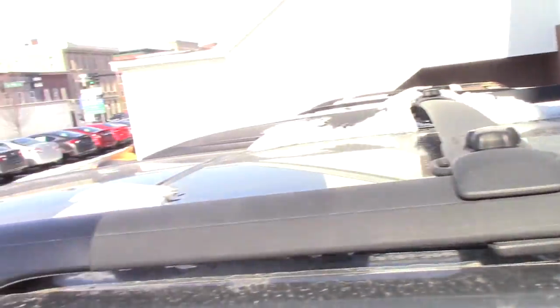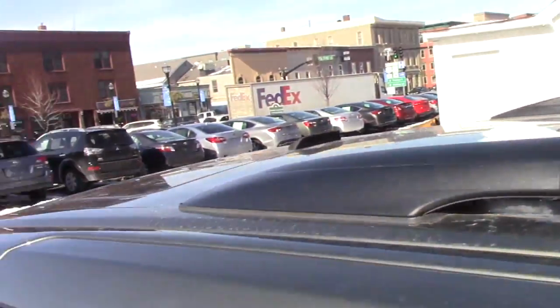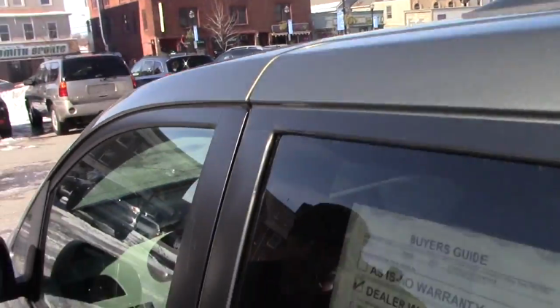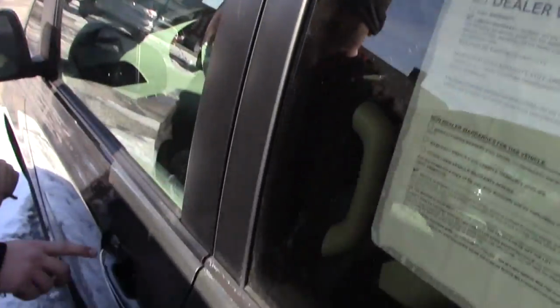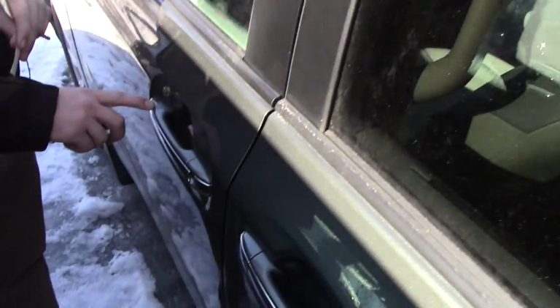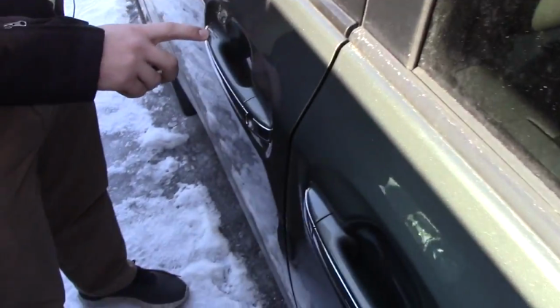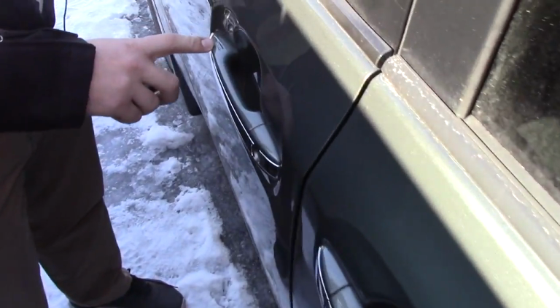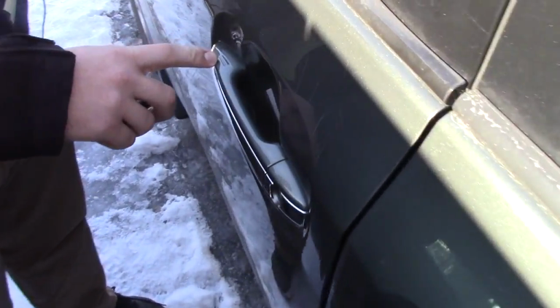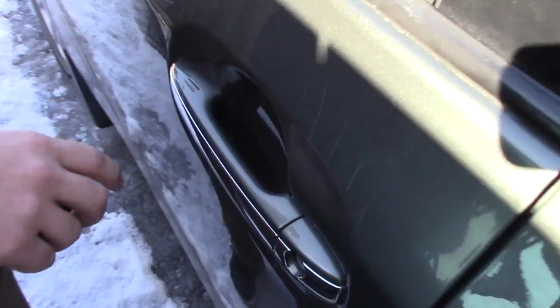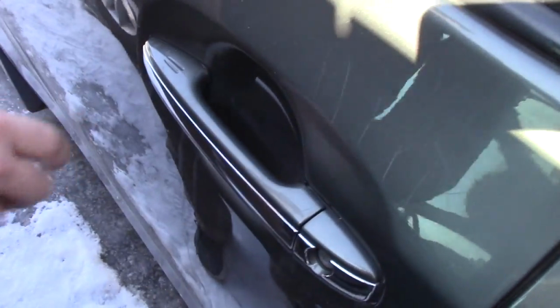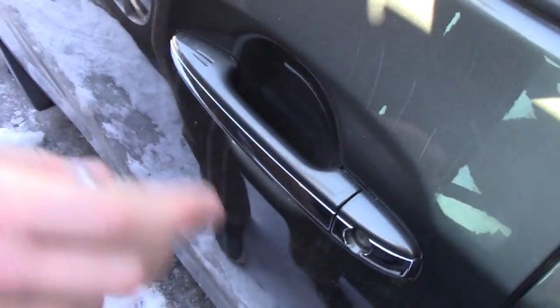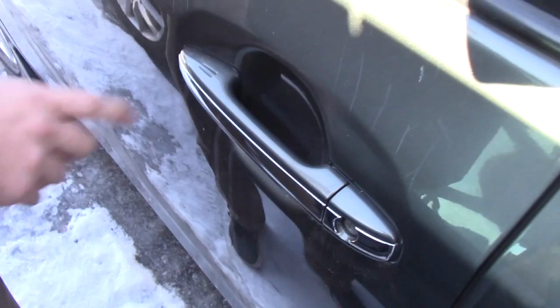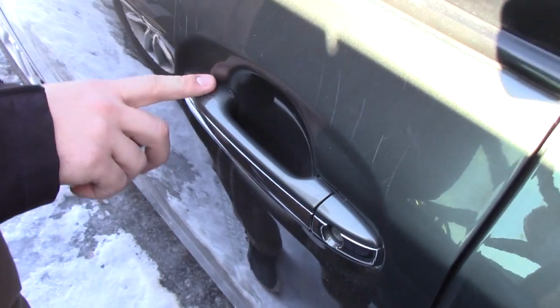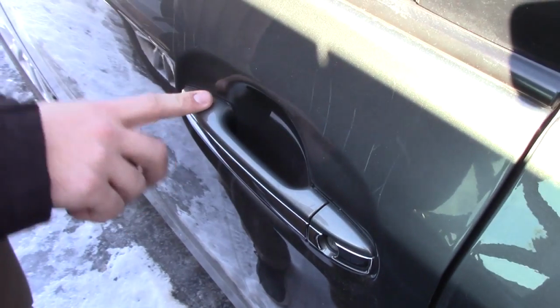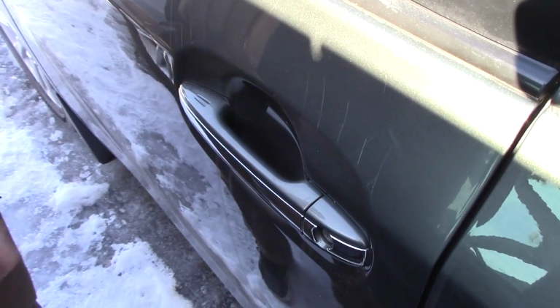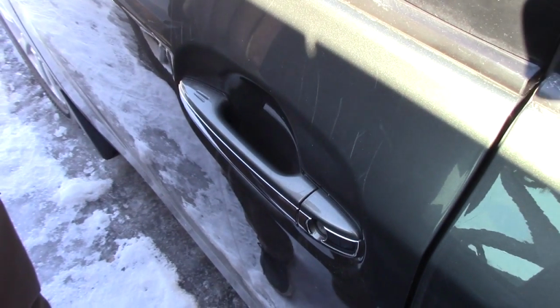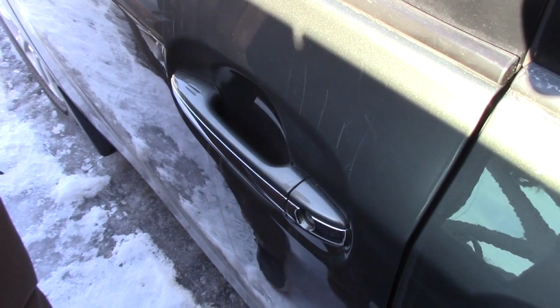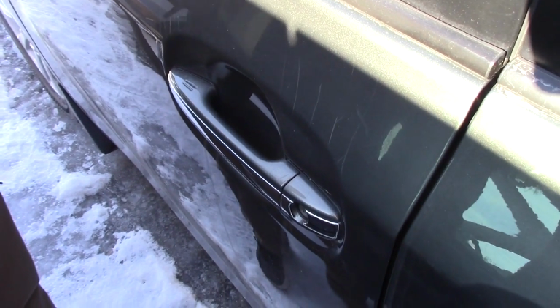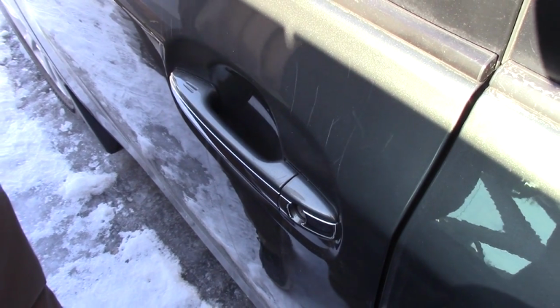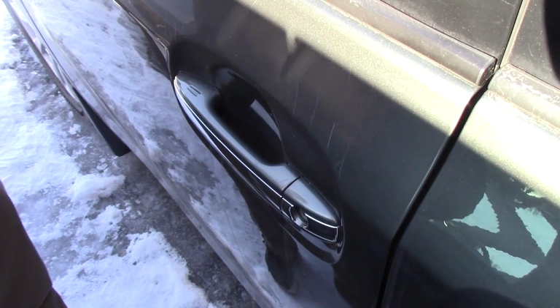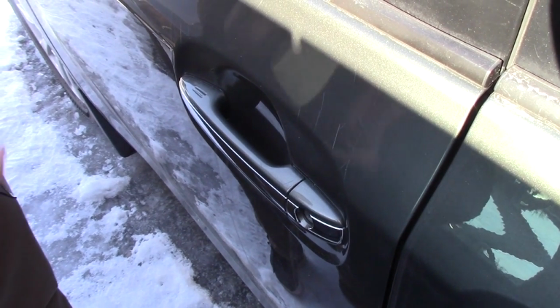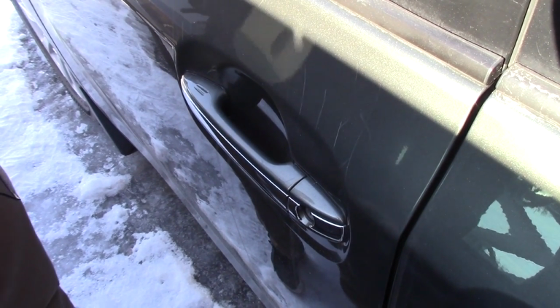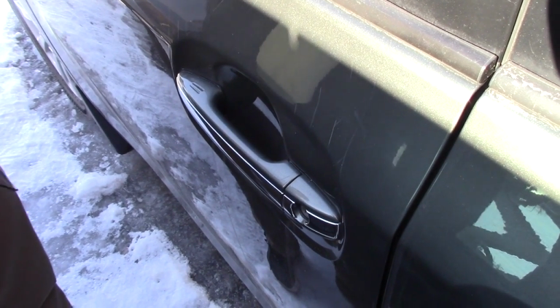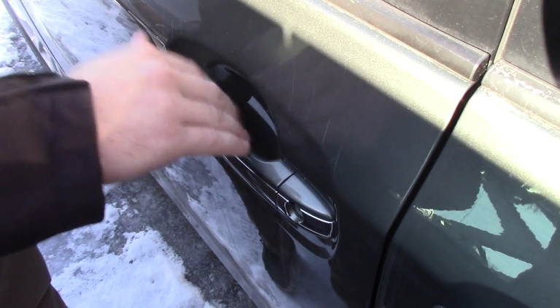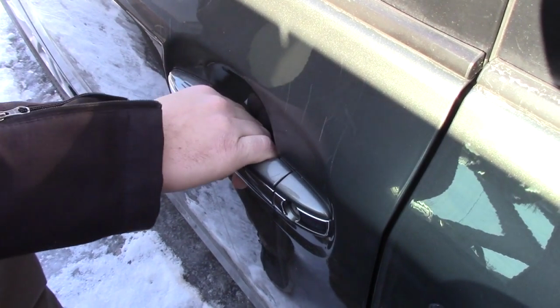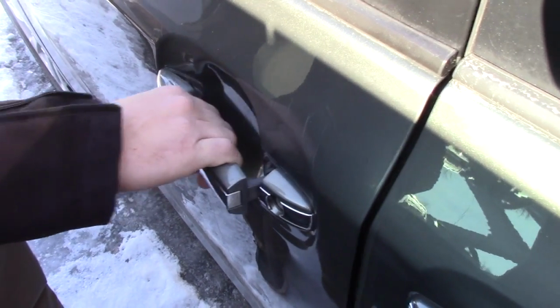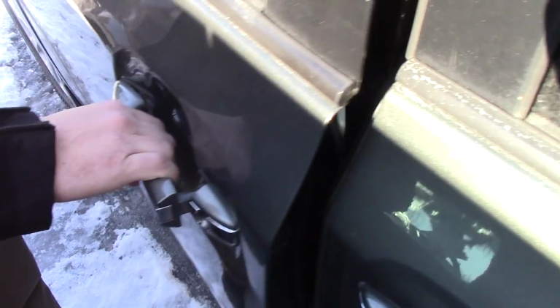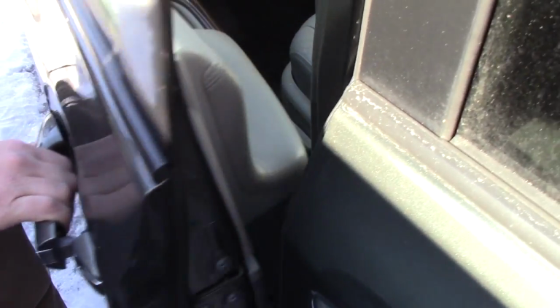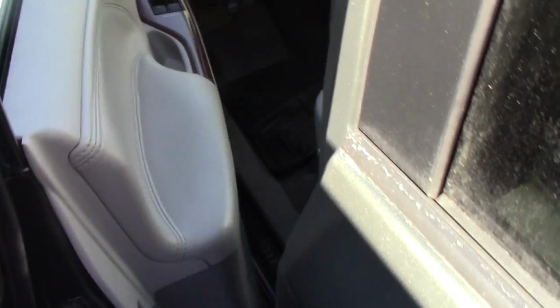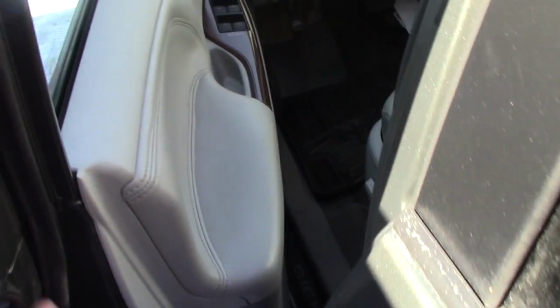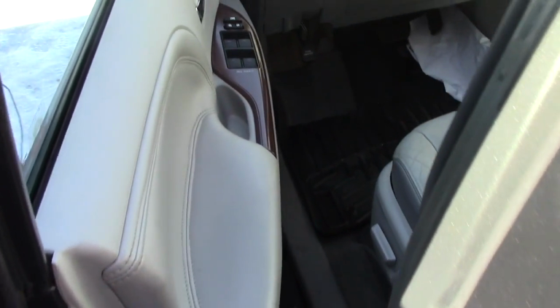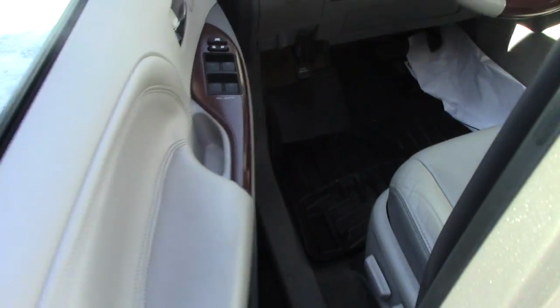Keyless entry — you can lock the vehicle just by putting your finger on those two lines, as it did, and then unlock the vehicle just by putting your hand in the door handle.